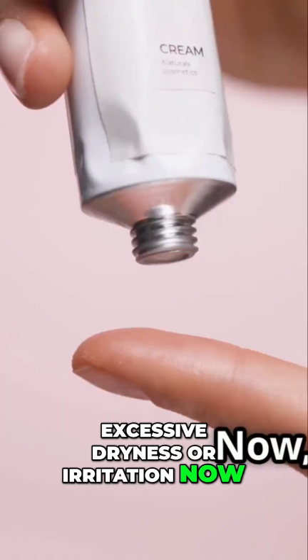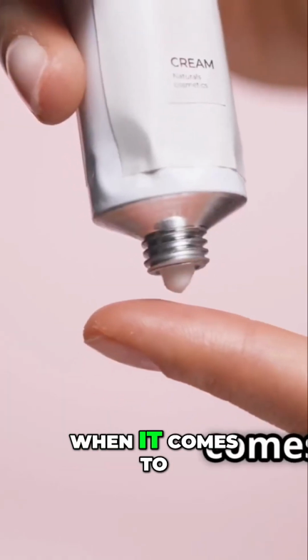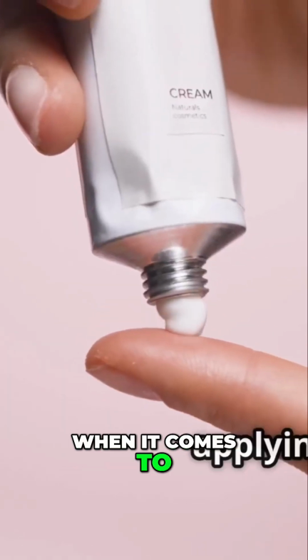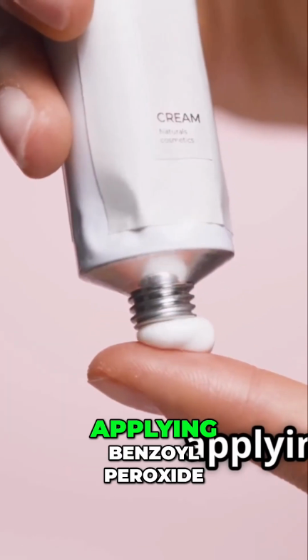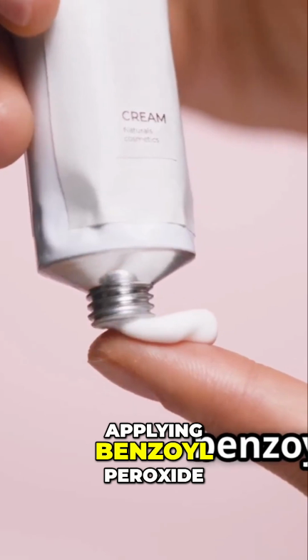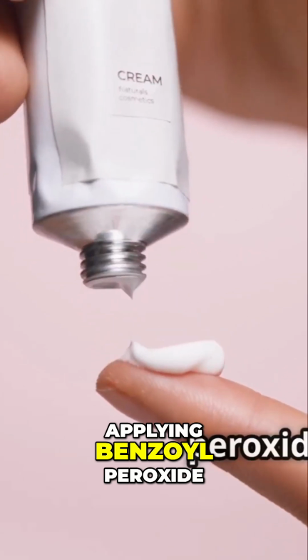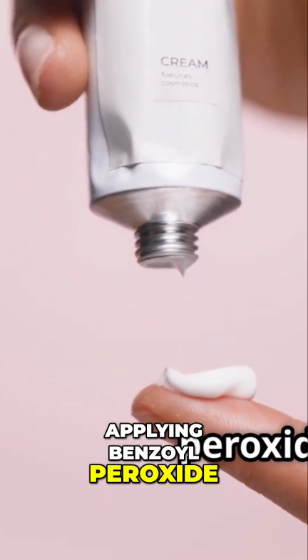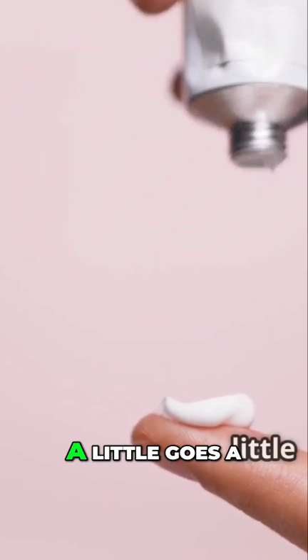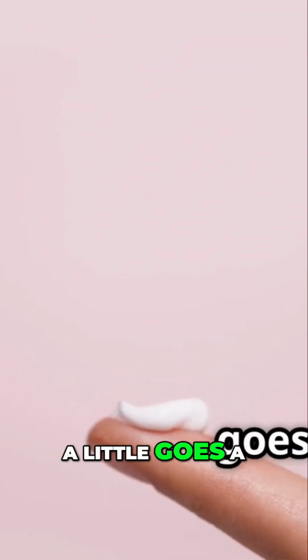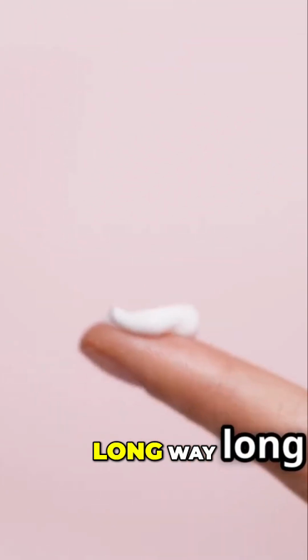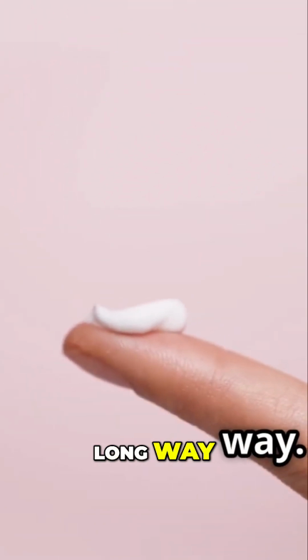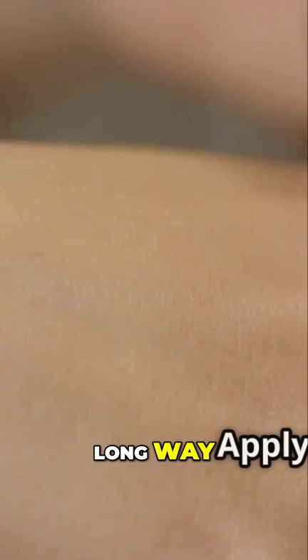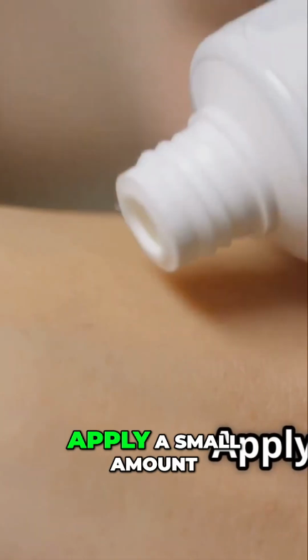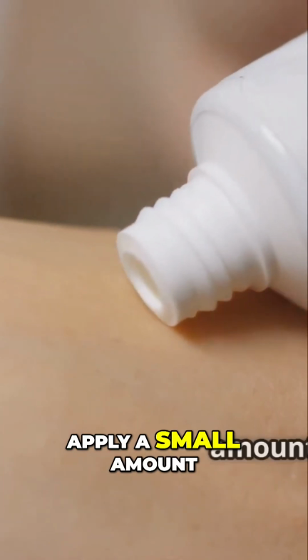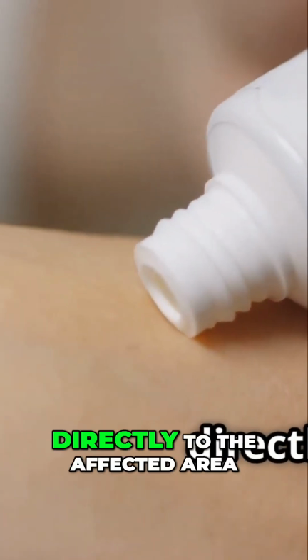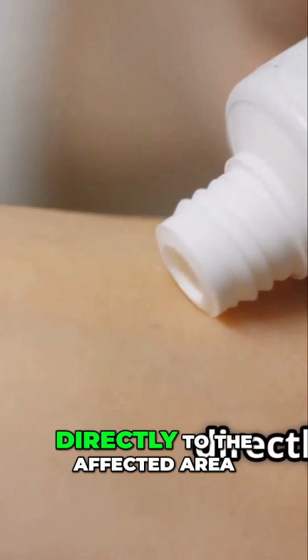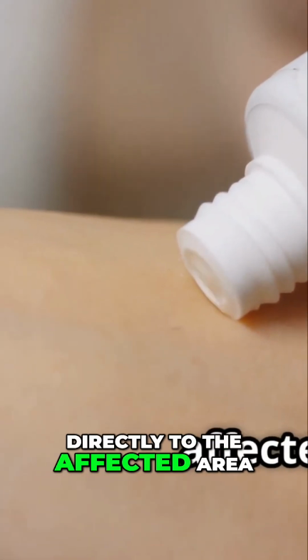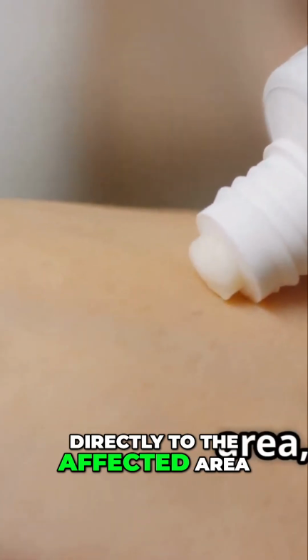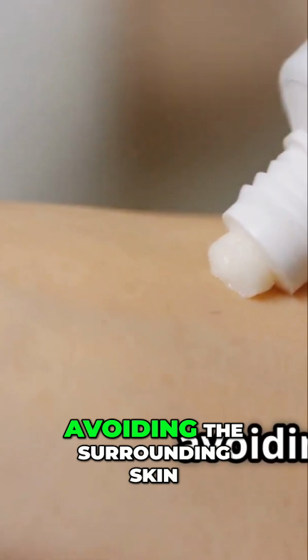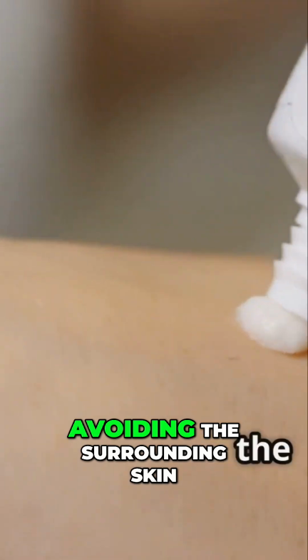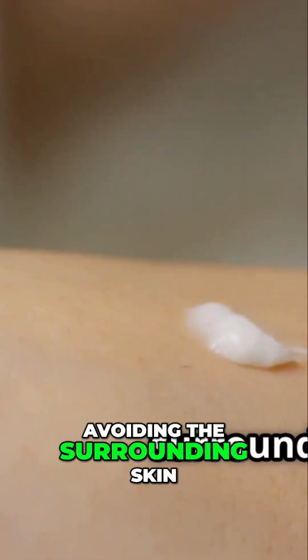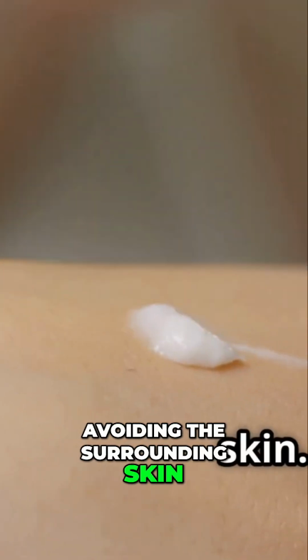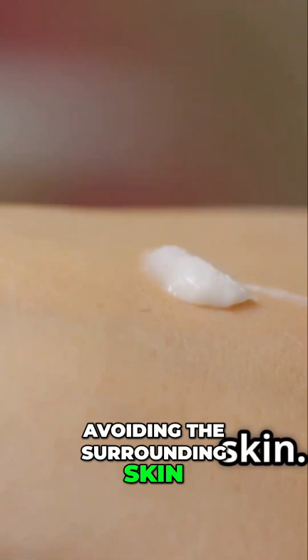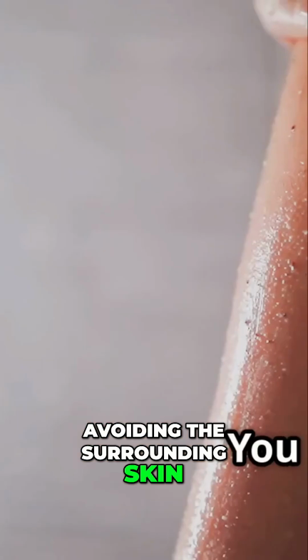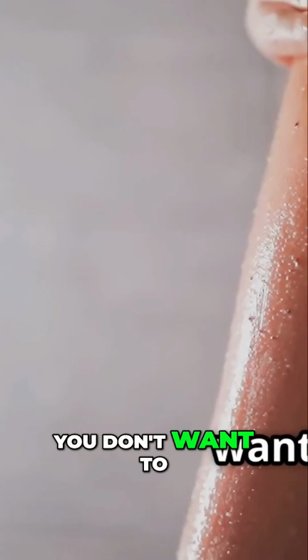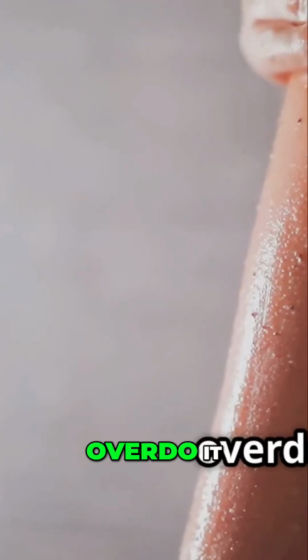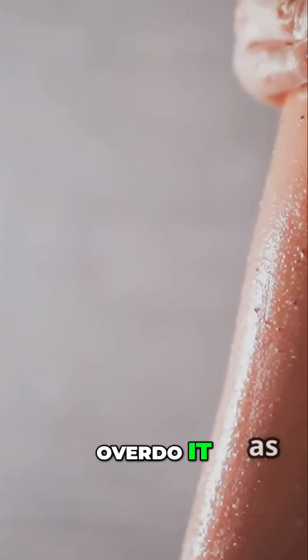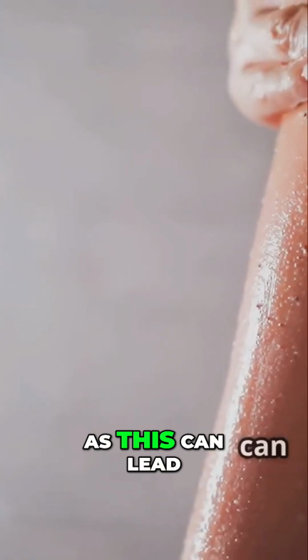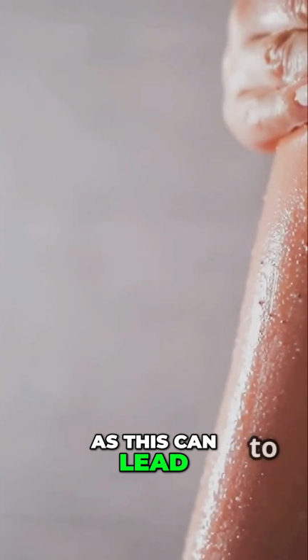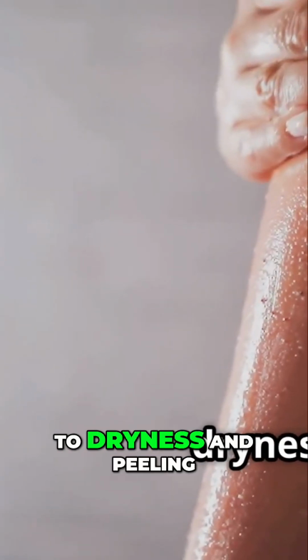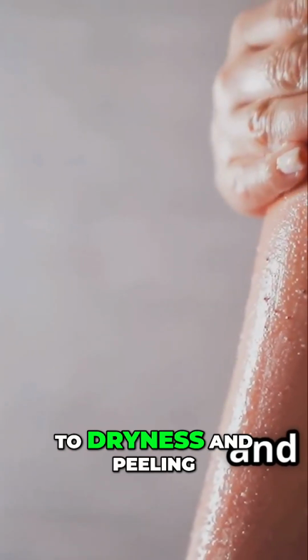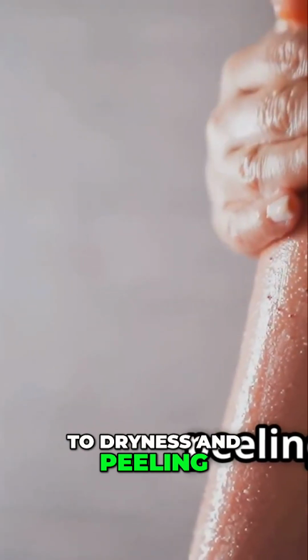When it comes to applying benzoyl peroxide, a little goes a long way. Apply a small amount directly to the affected area, avoiding the surrounding skin. You don't want to overdo it, as this can lead to dryness and peeling.